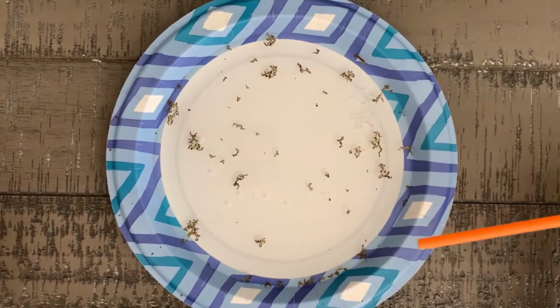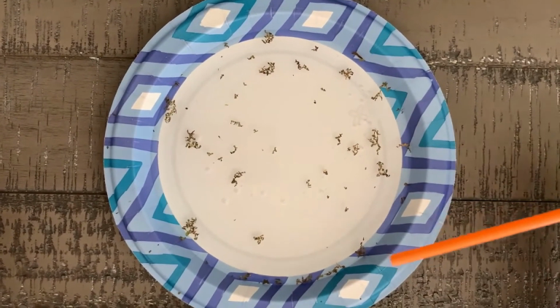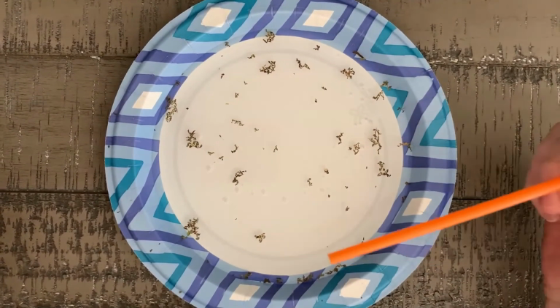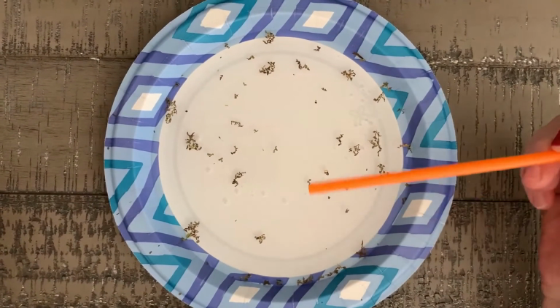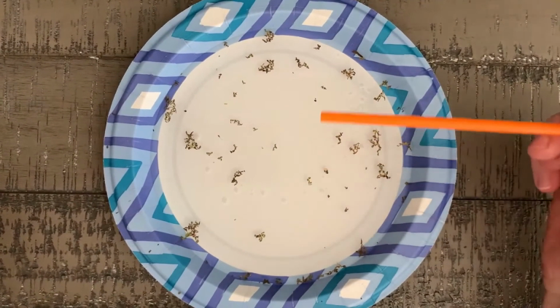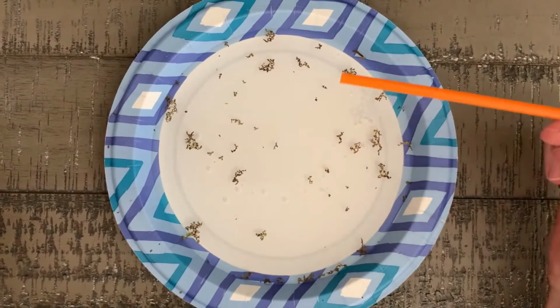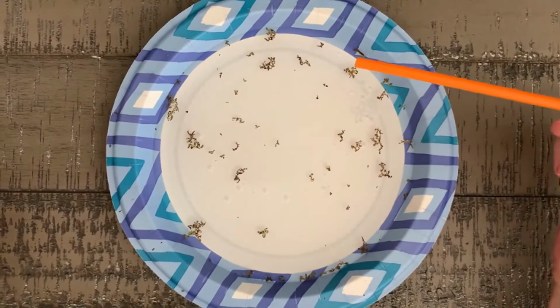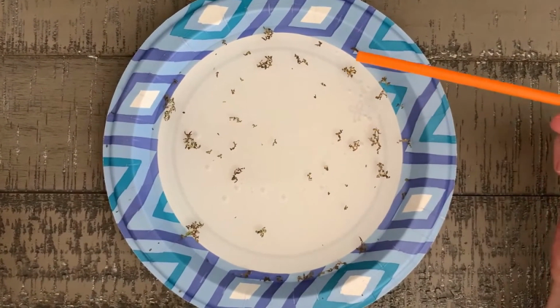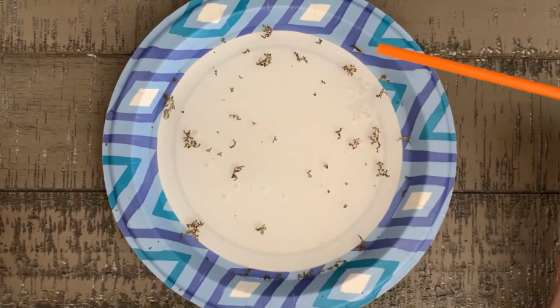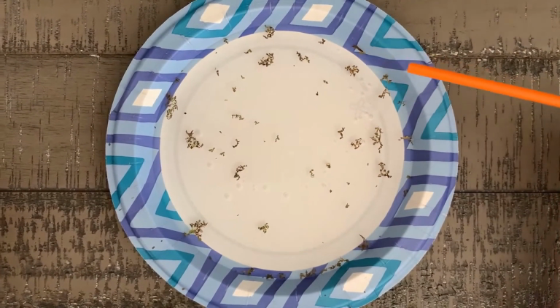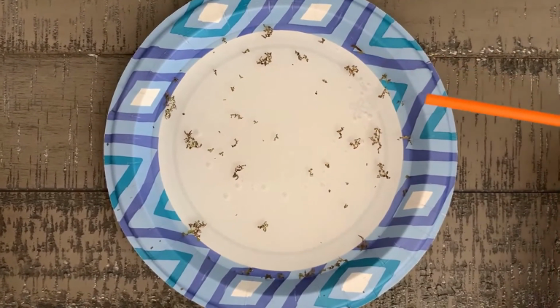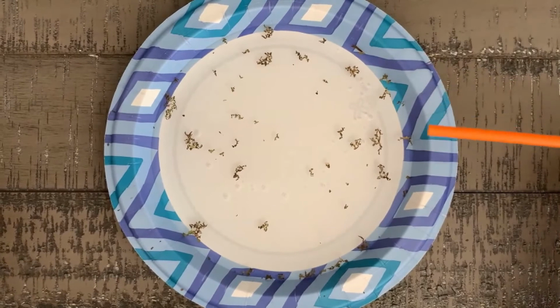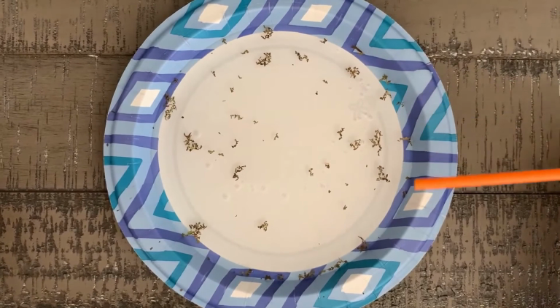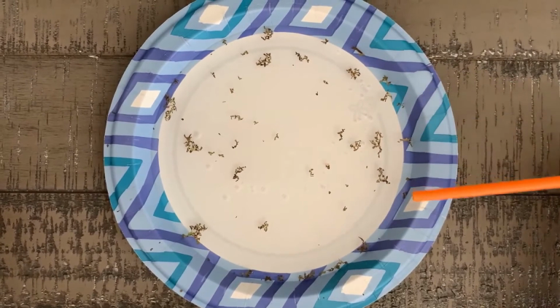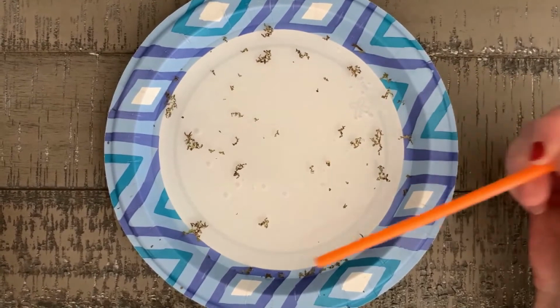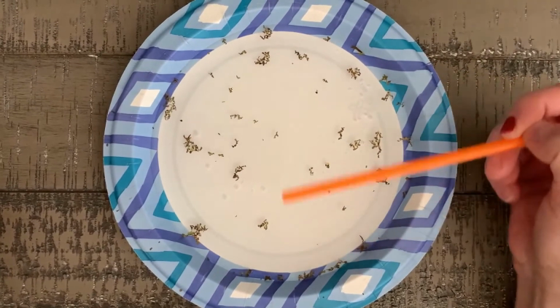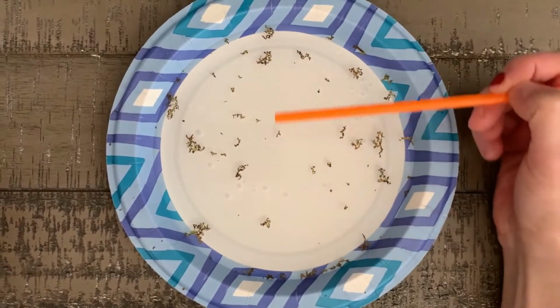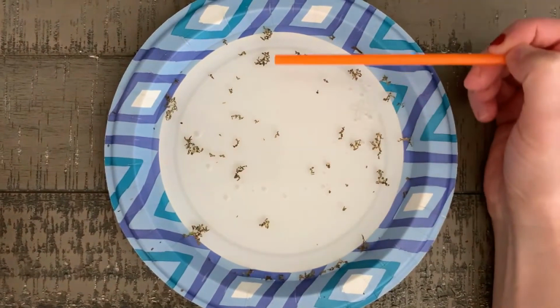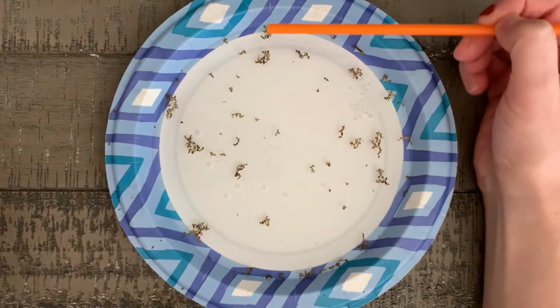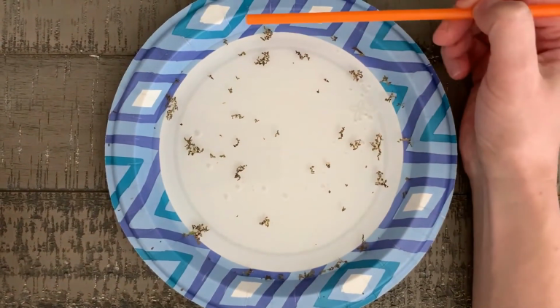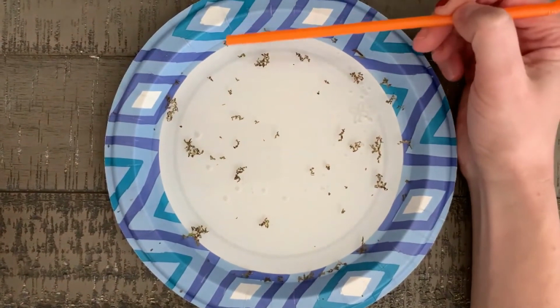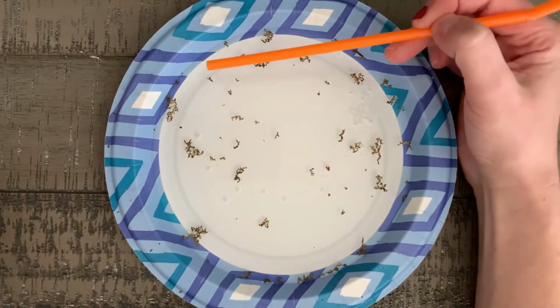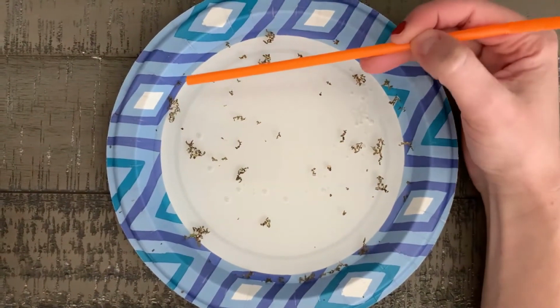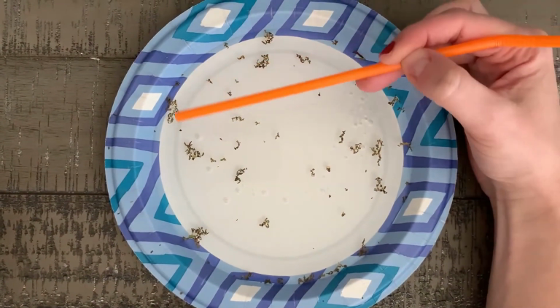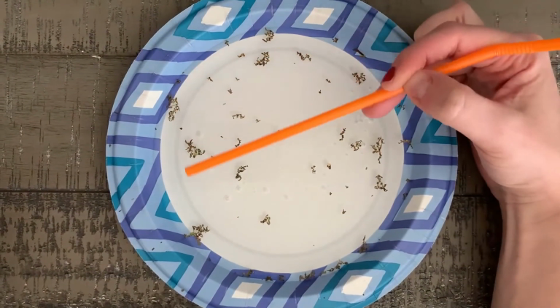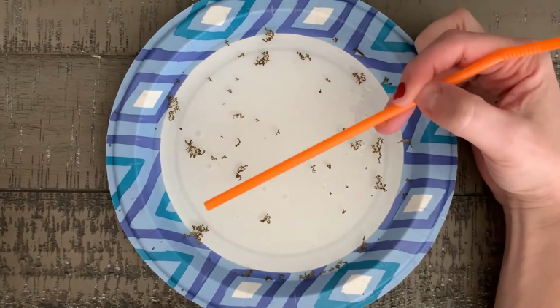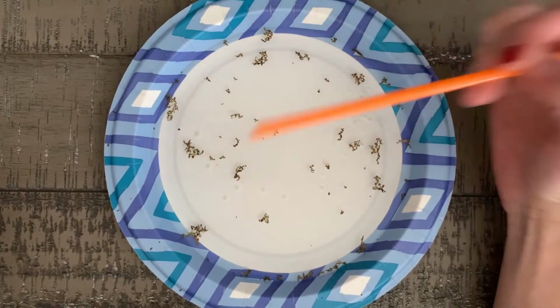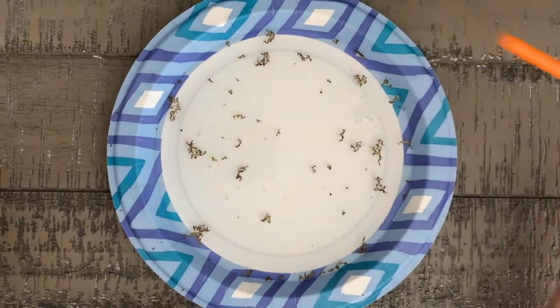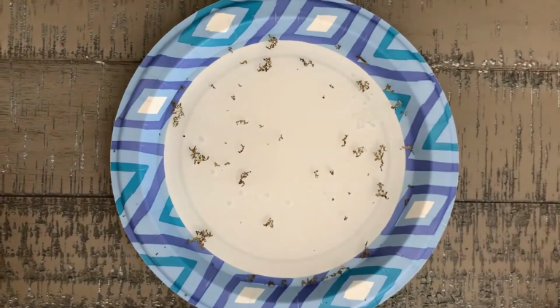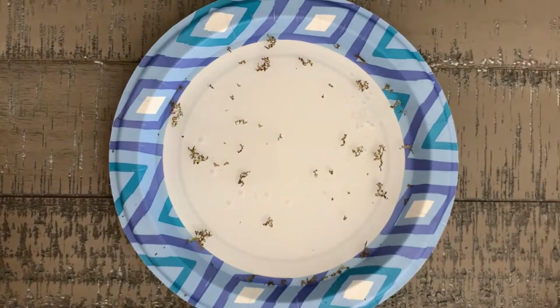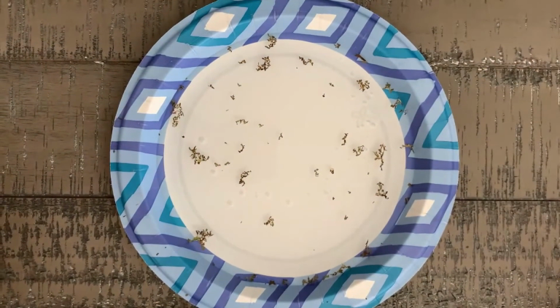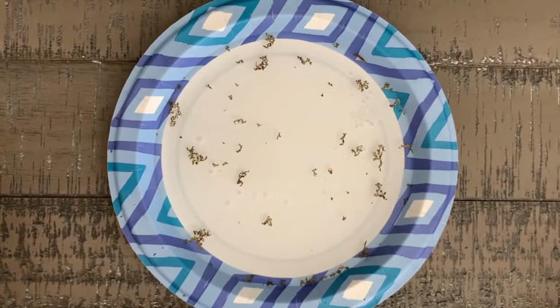So in the northern hemisphere, they hit a continent and turn clockwise. And in the southern hemisphere, once they hit a landmass, then they'll turn counterclockwise.